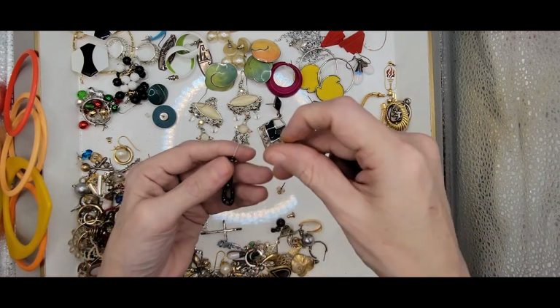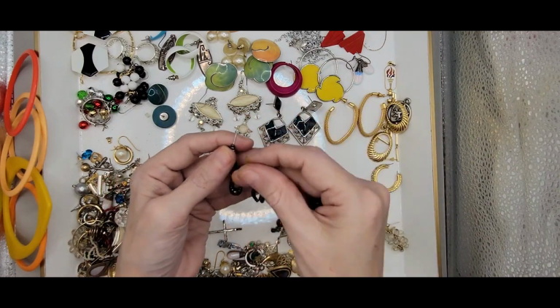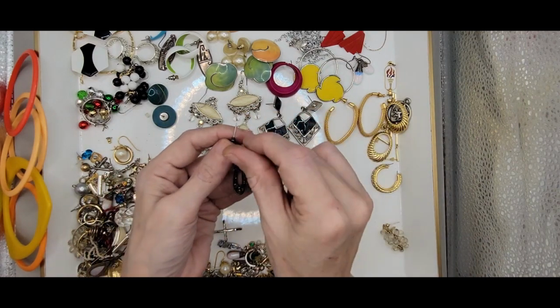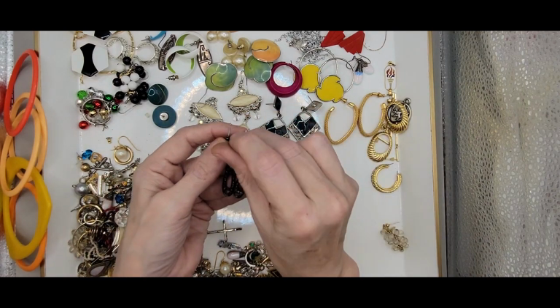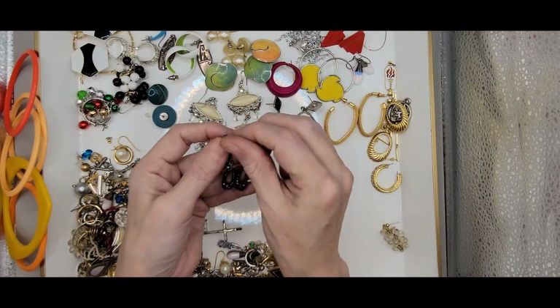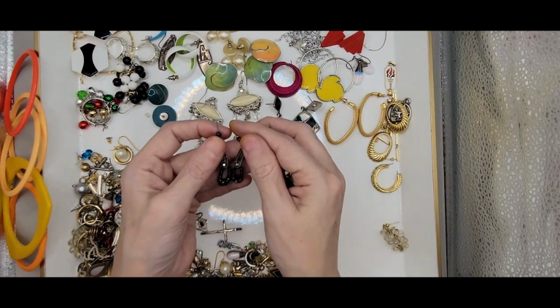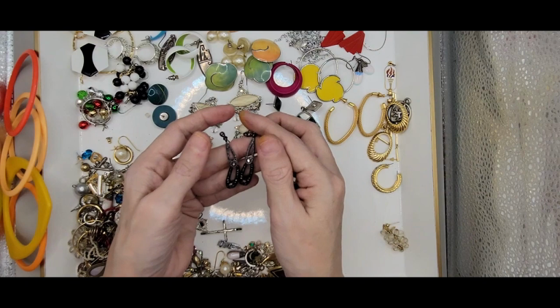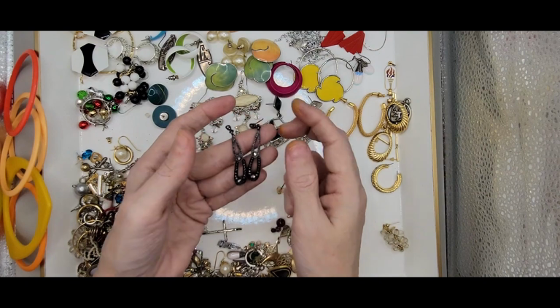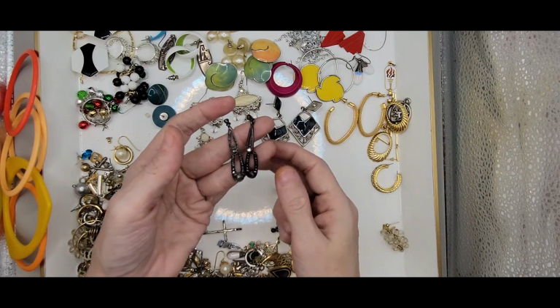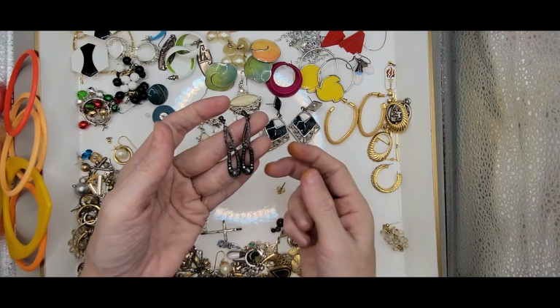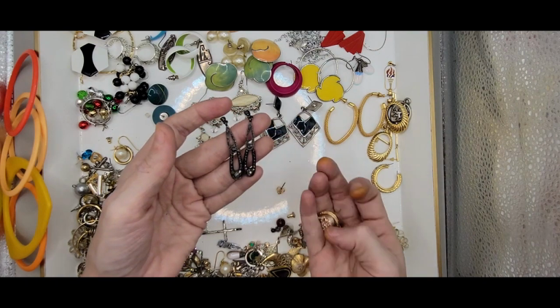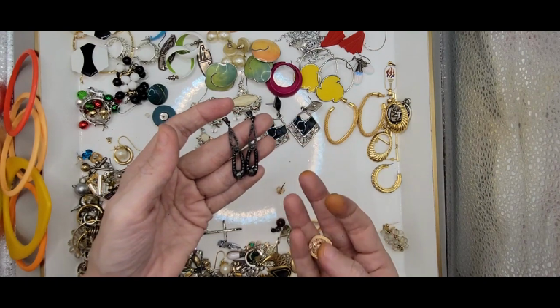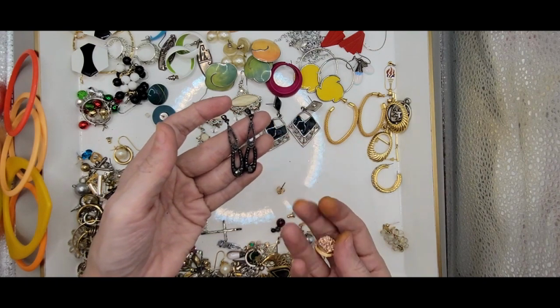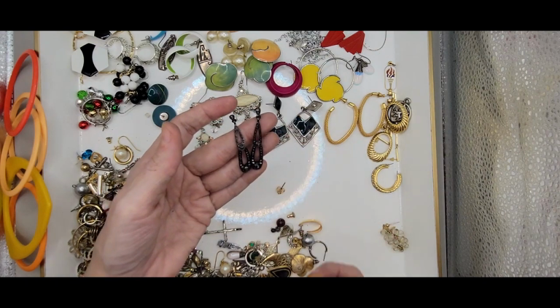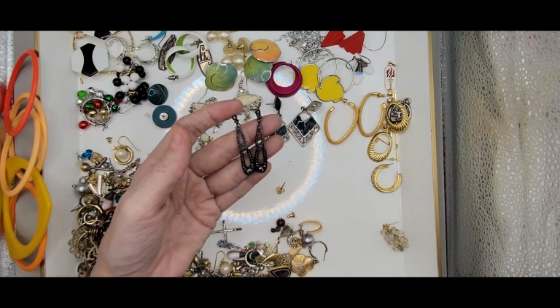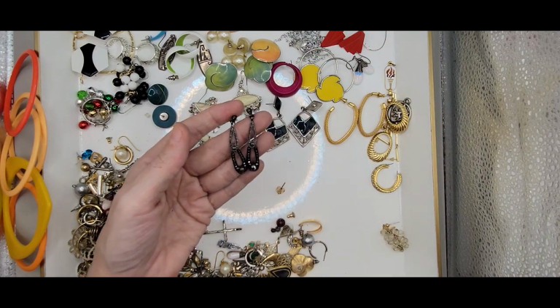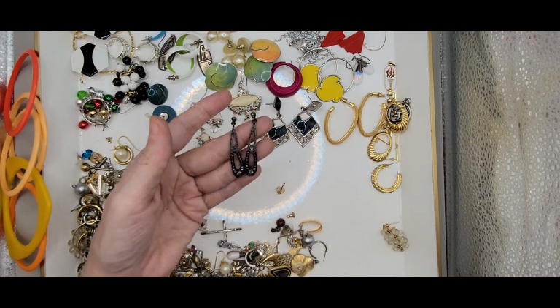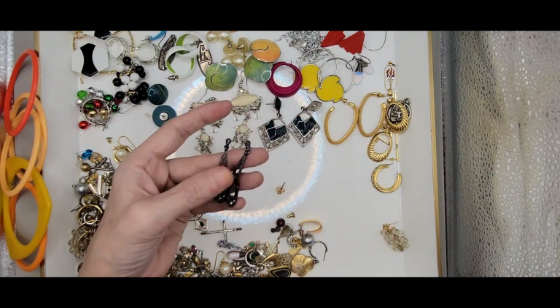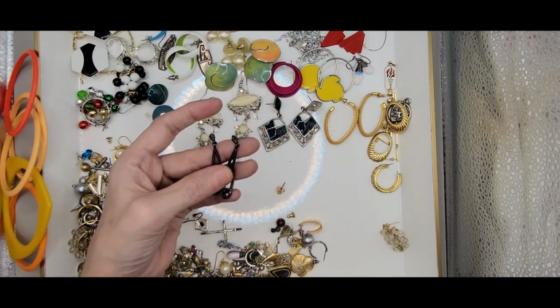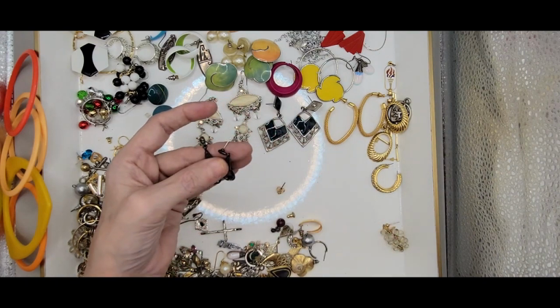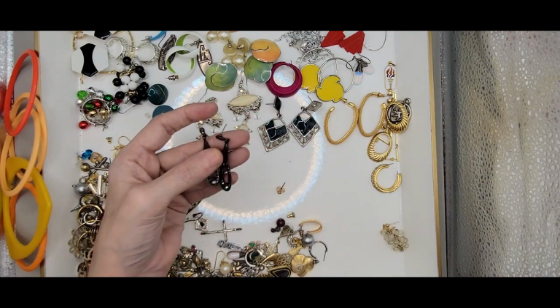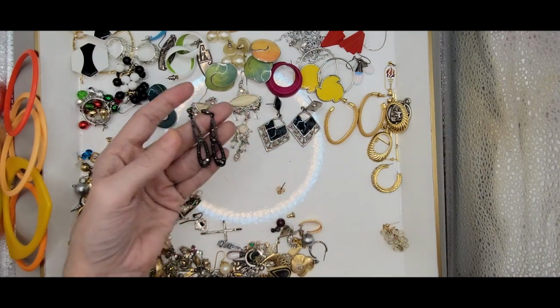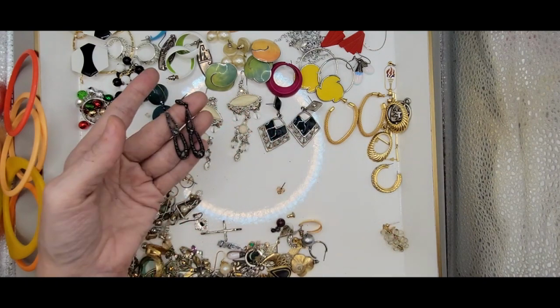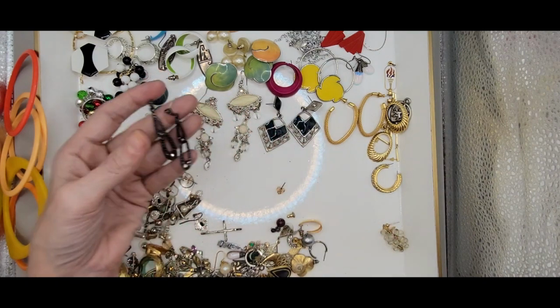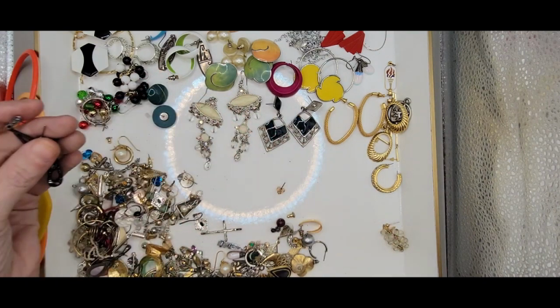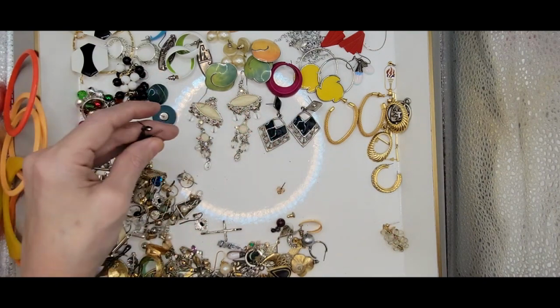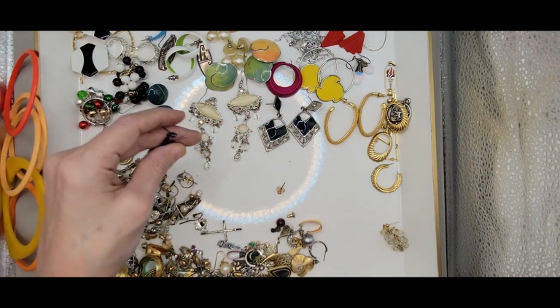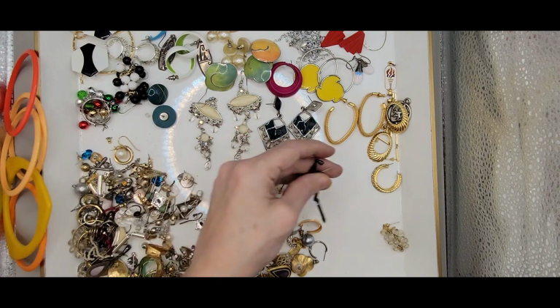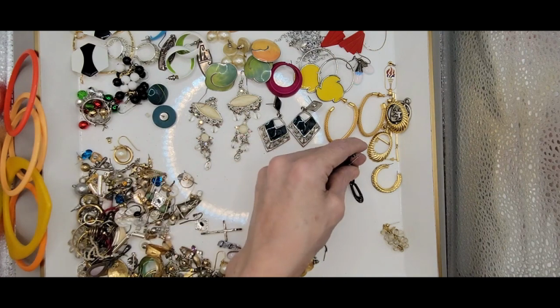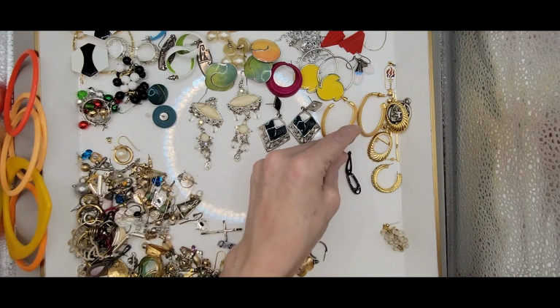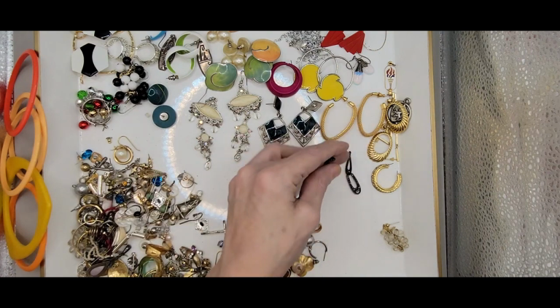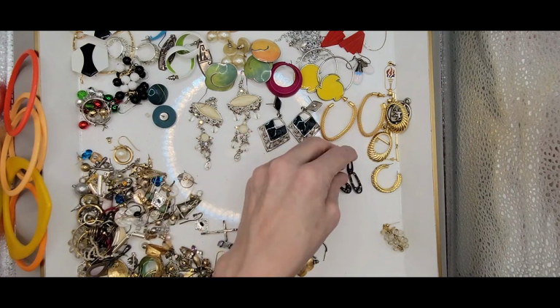We have these gunmetal marcasite dangle earrings.